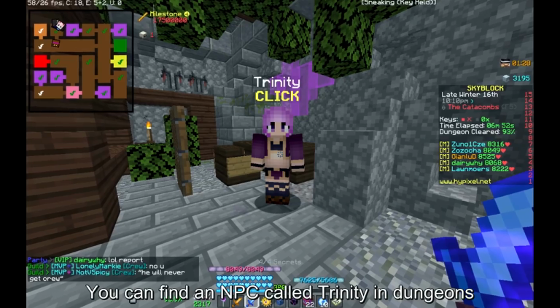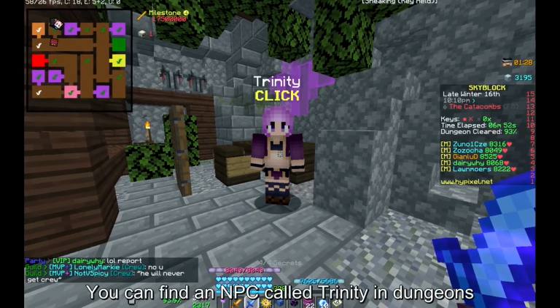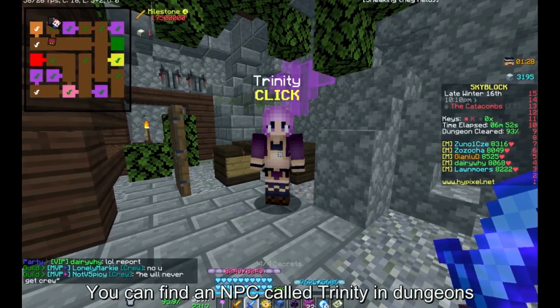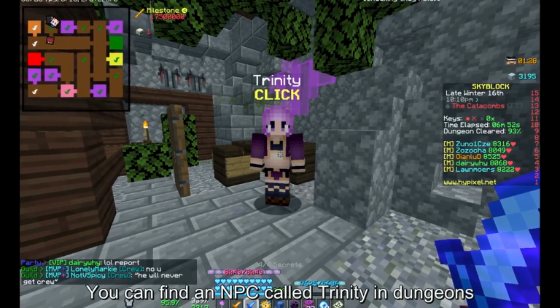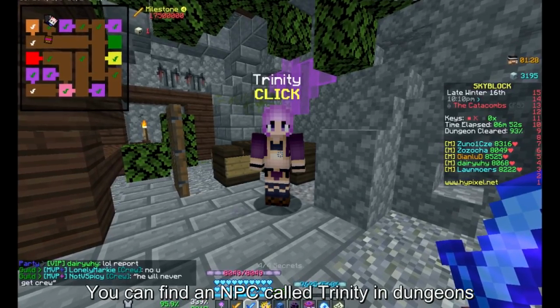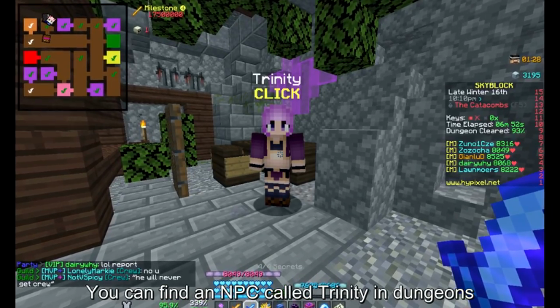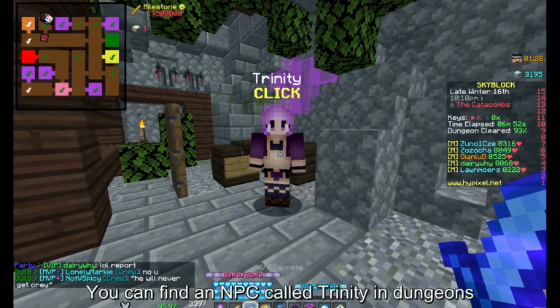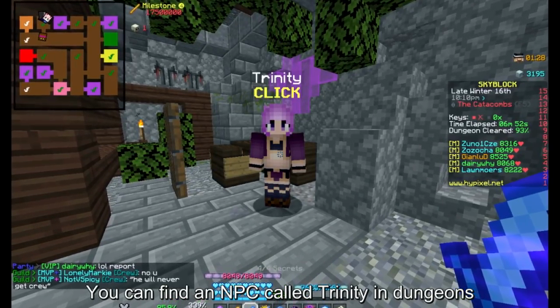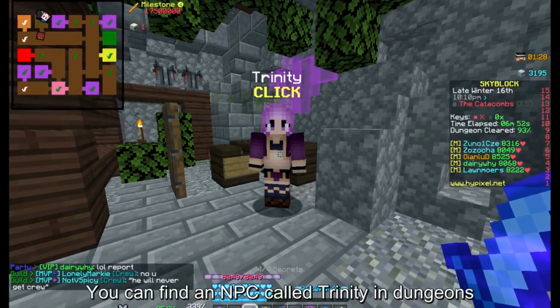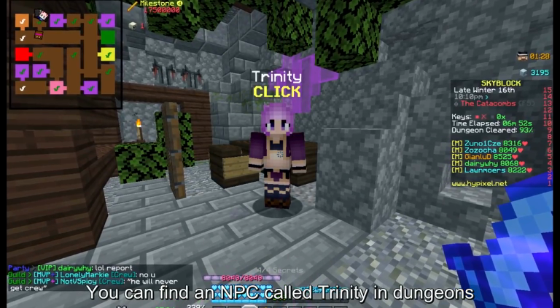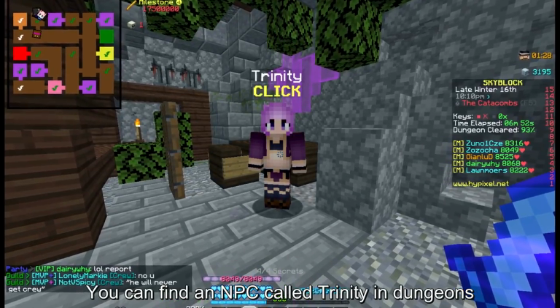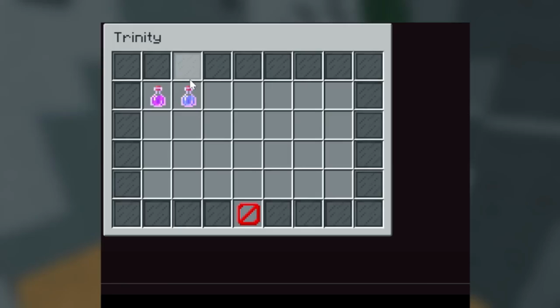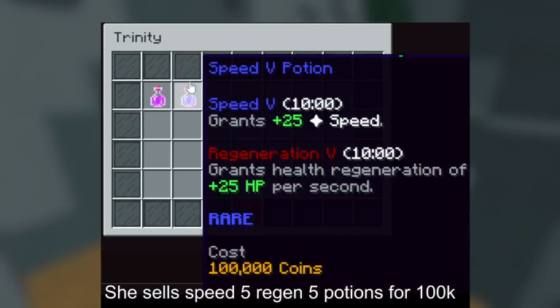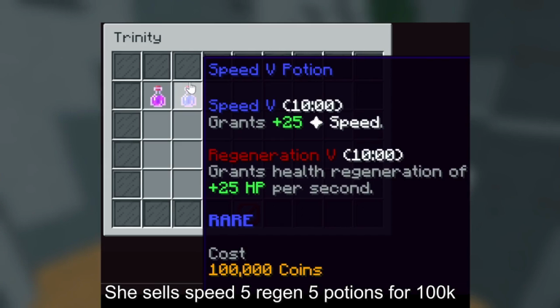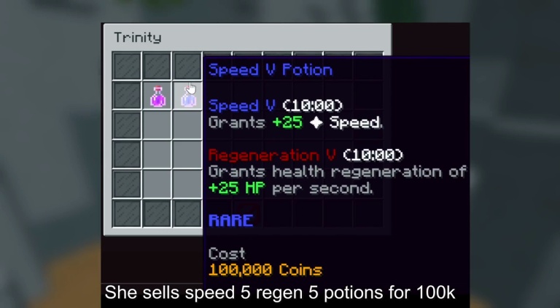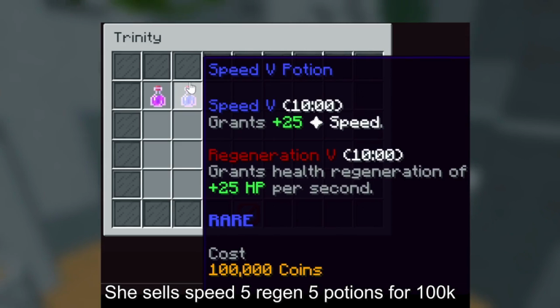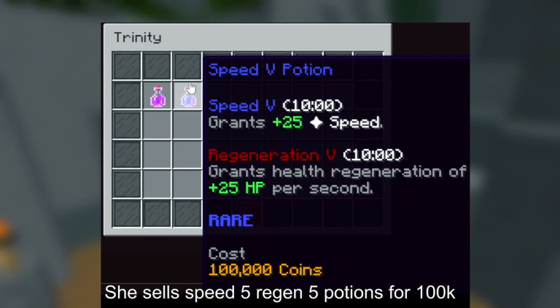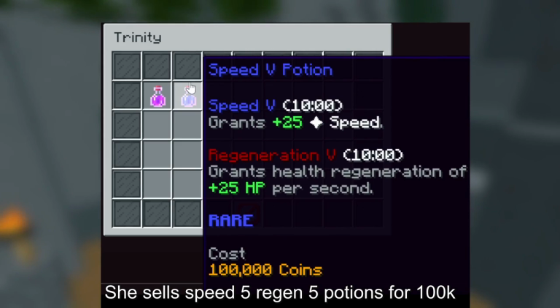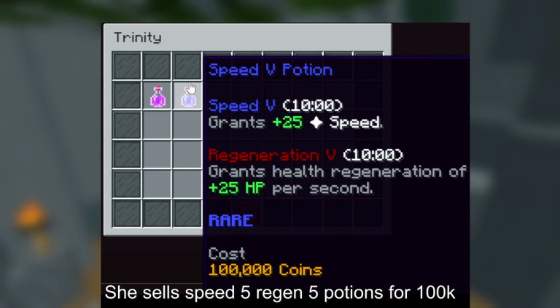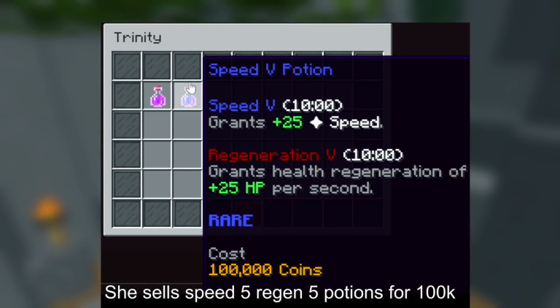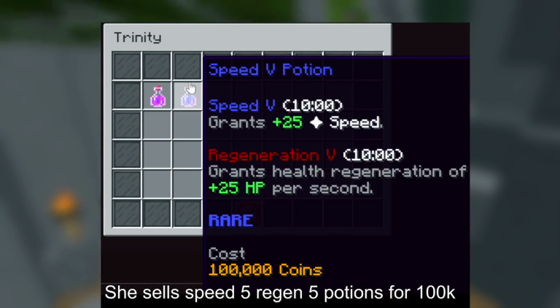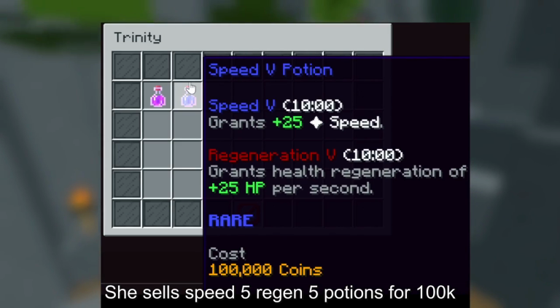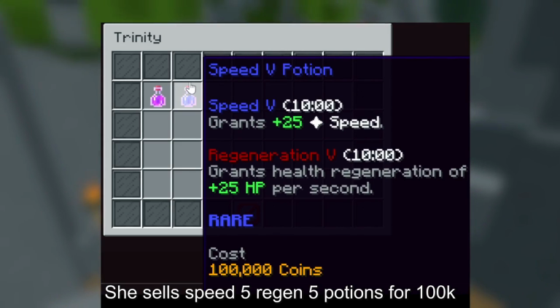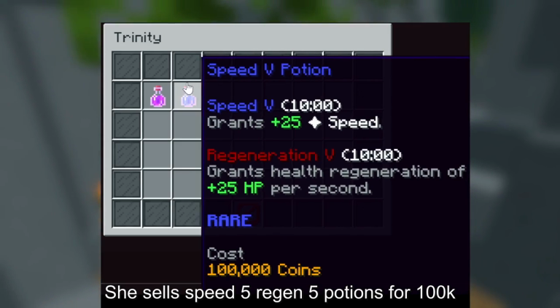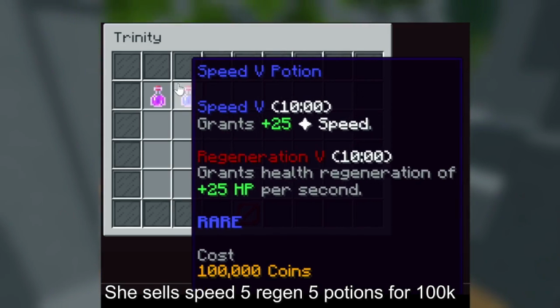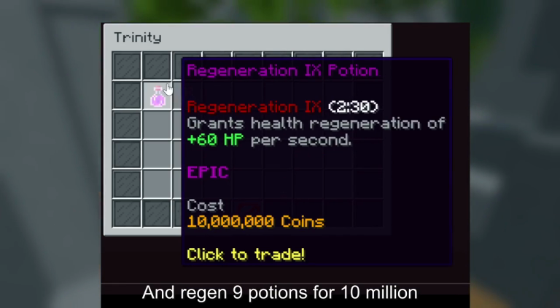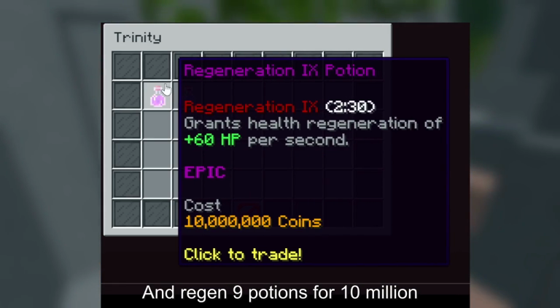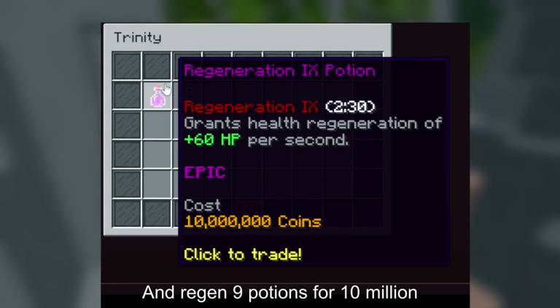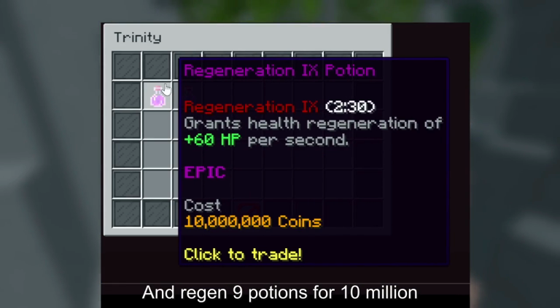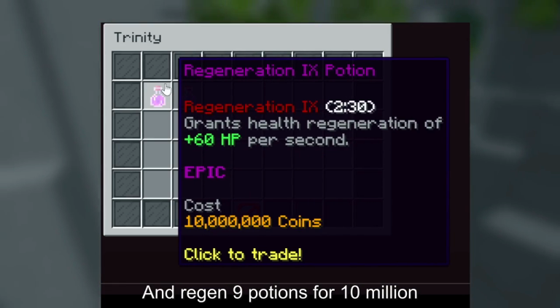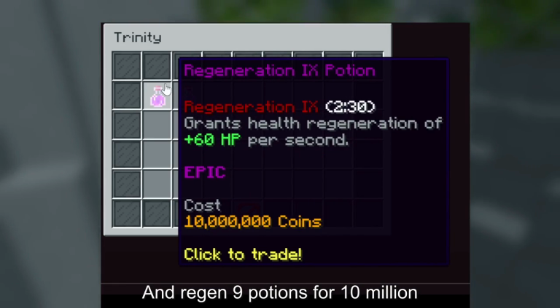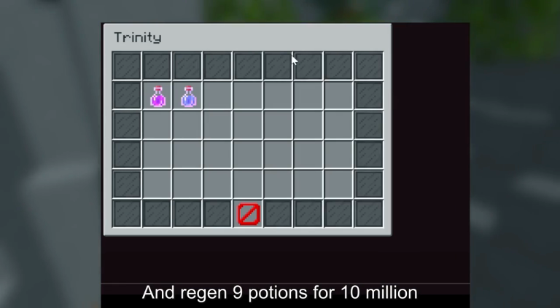You can find an NPC called Trinity in dungeons. She sells Speed 5 and Regeneration 5 pots for 100k, and Regeneration 9 pots for 10 million.